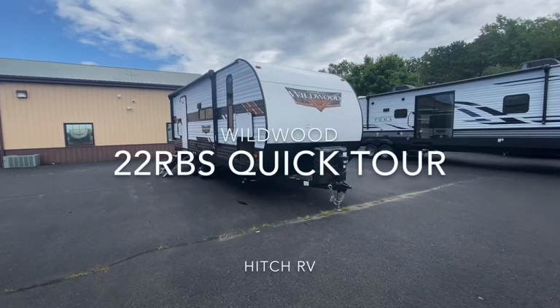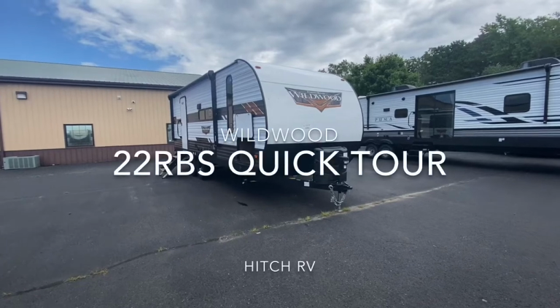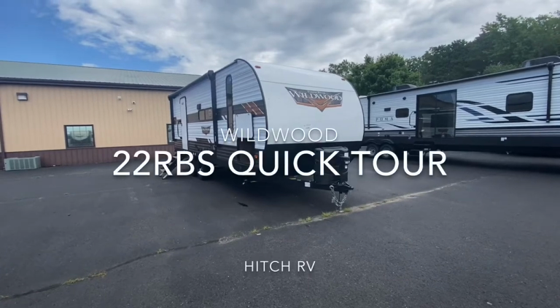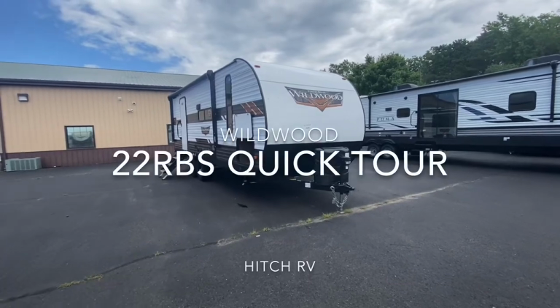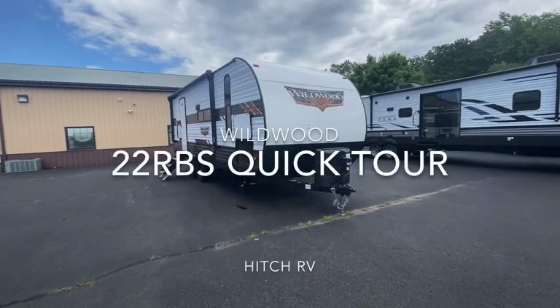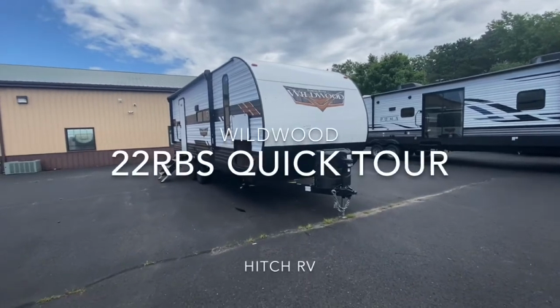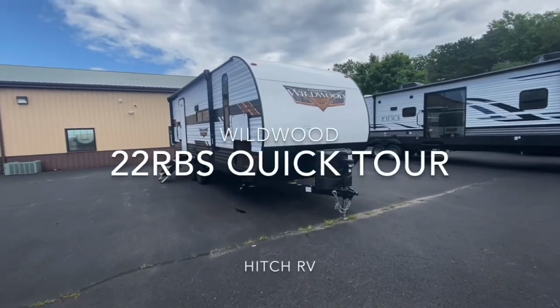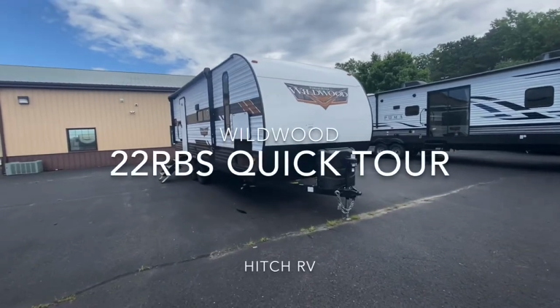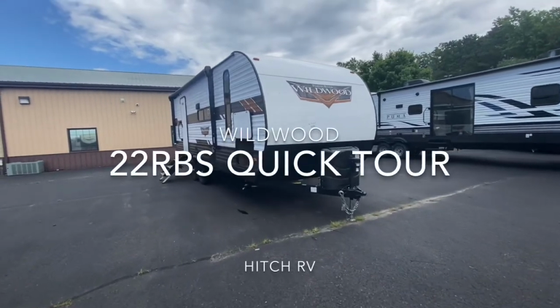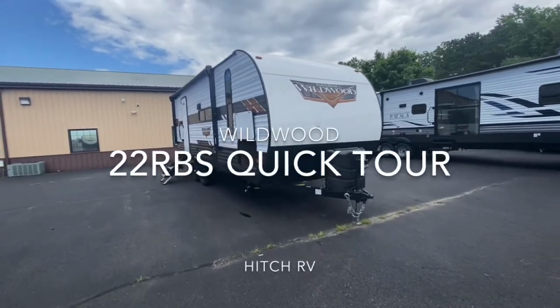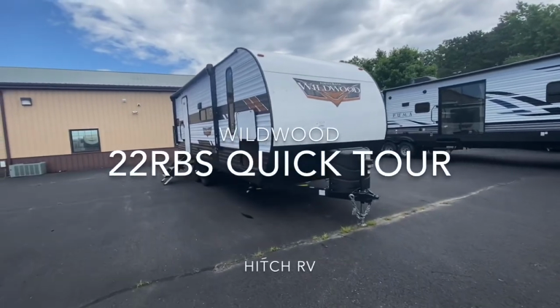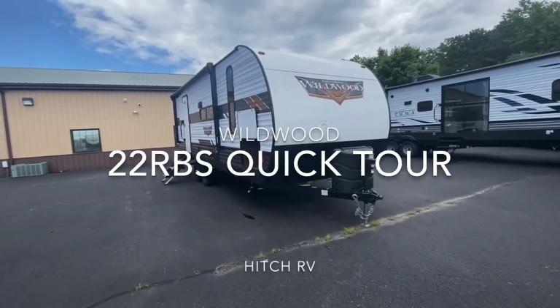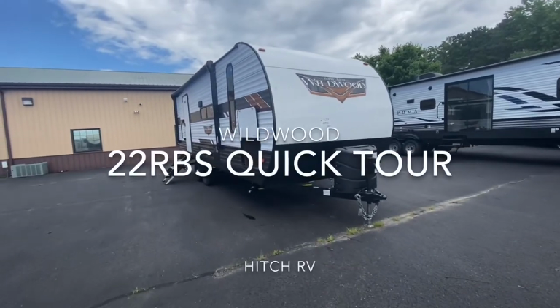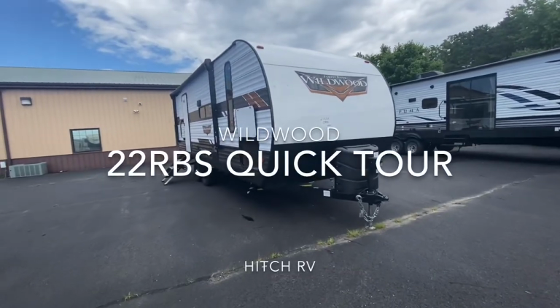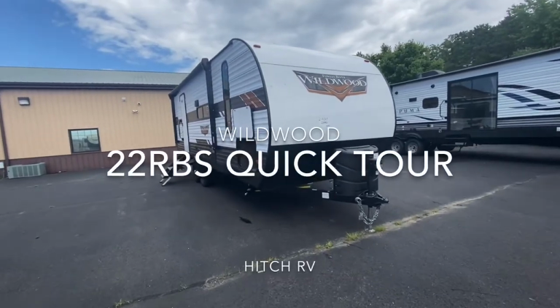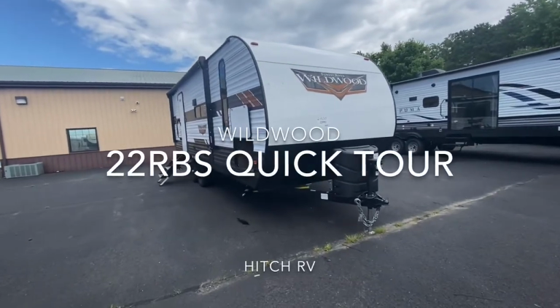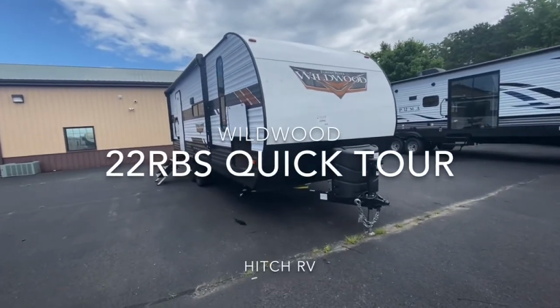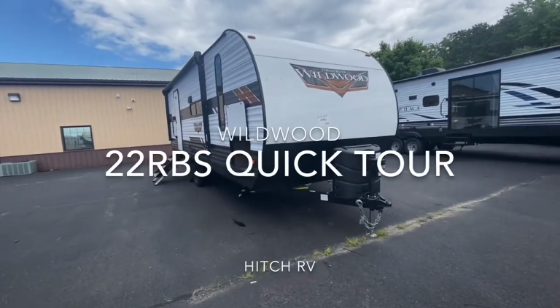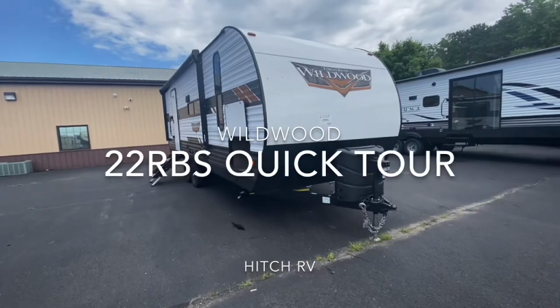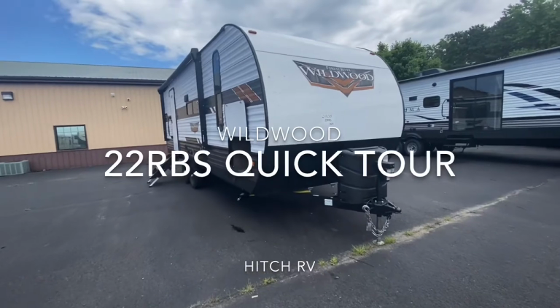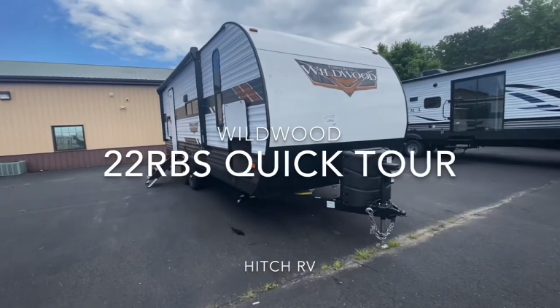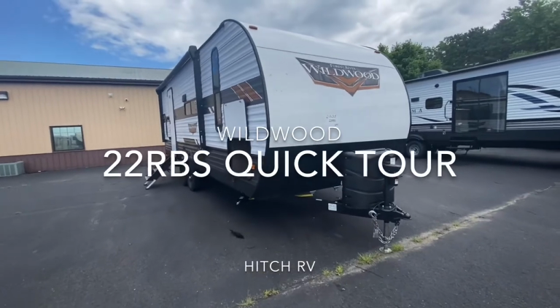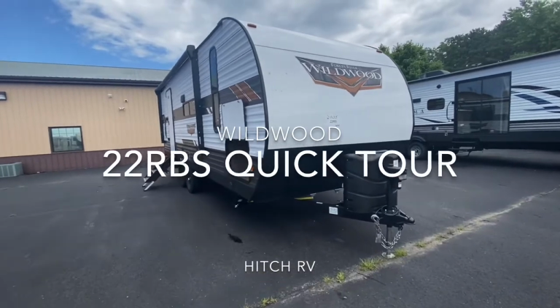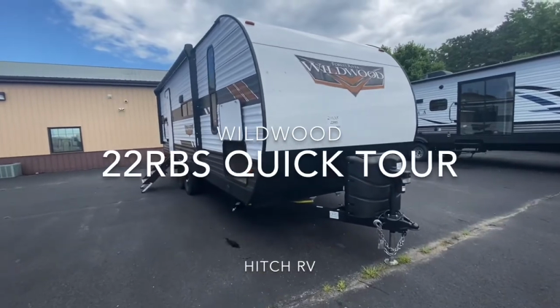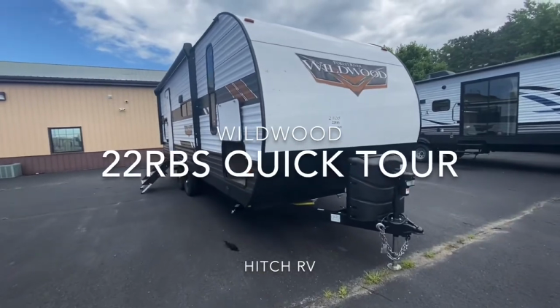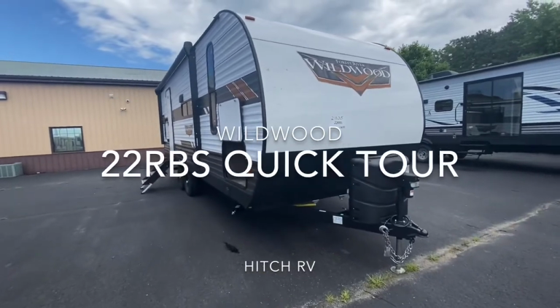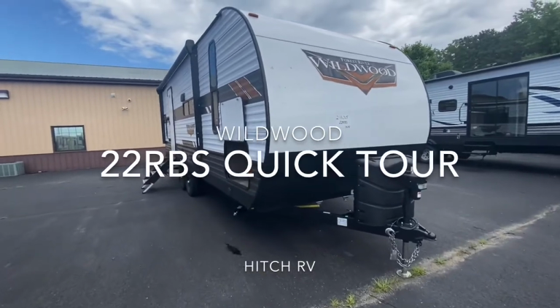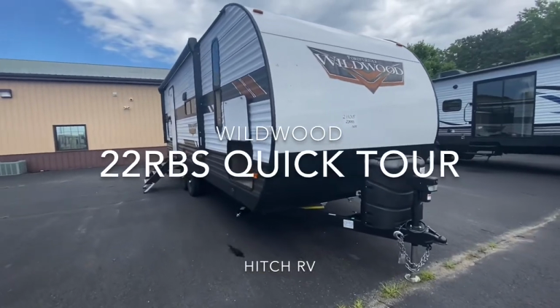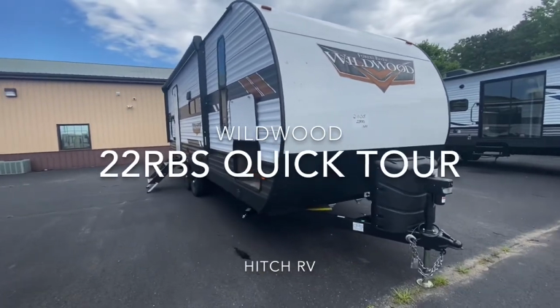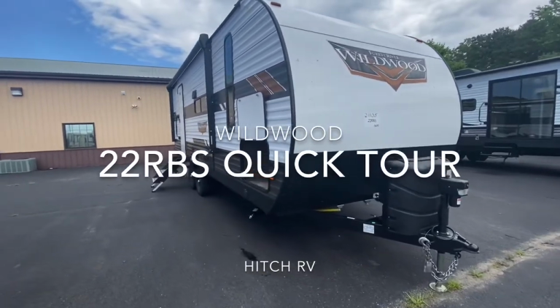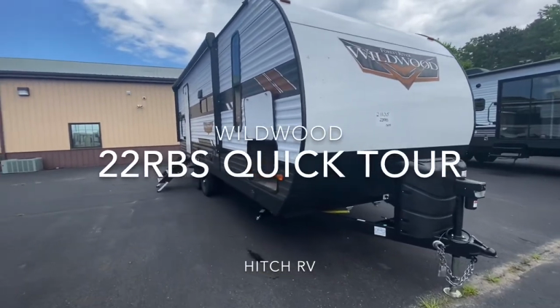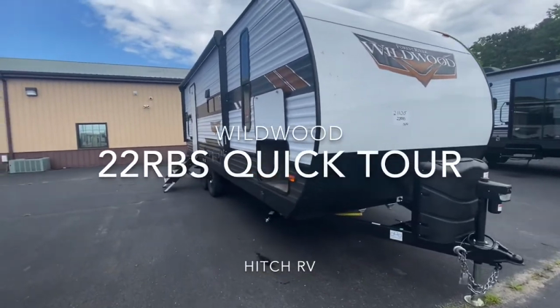Hello everyone, today we're going to be doing a quick tour on the Forest River Wildwood 22RBS, stock number 21105.